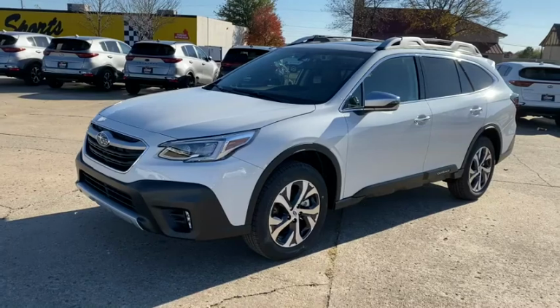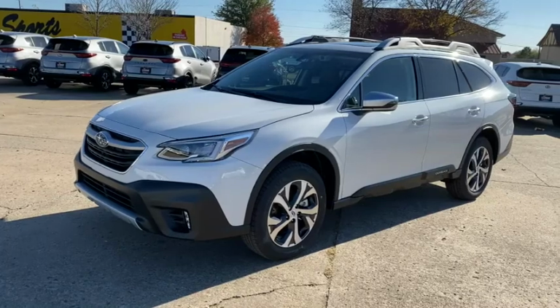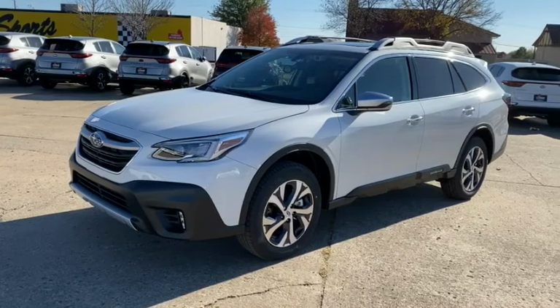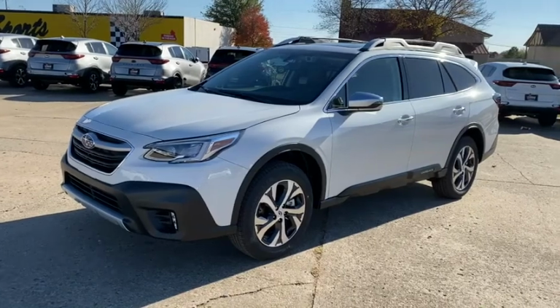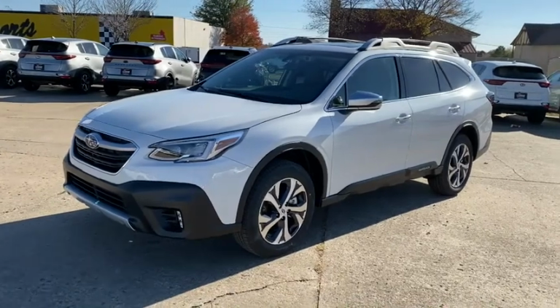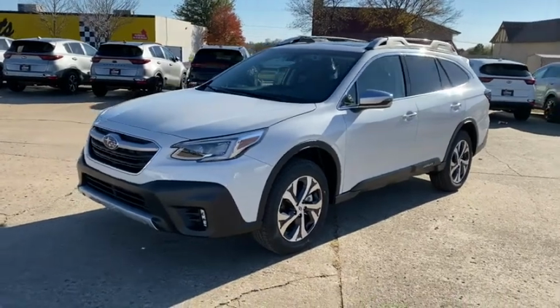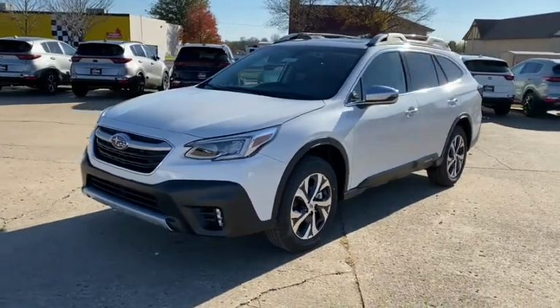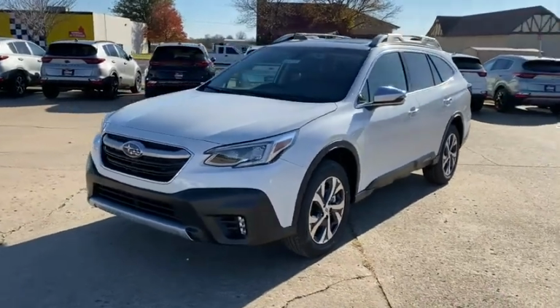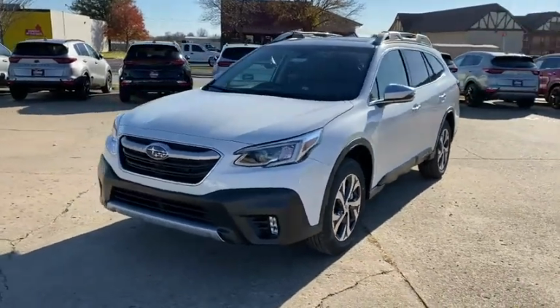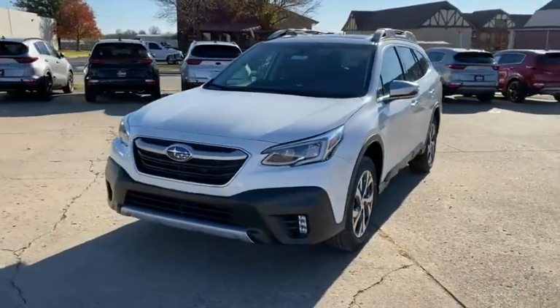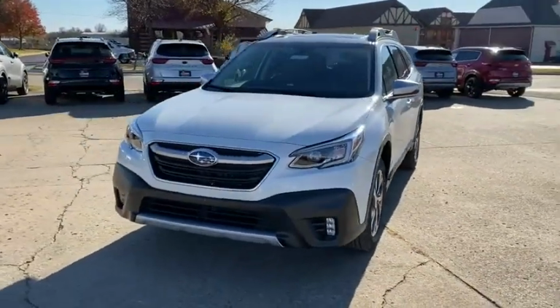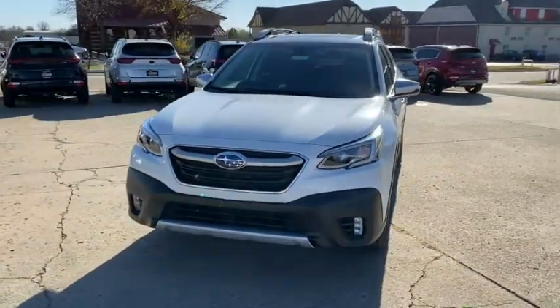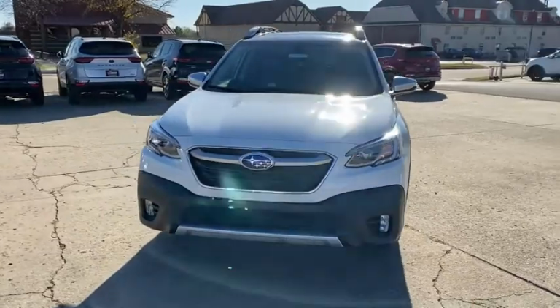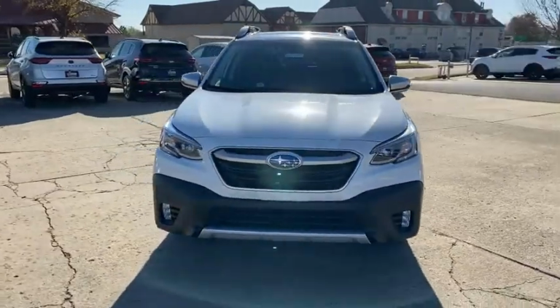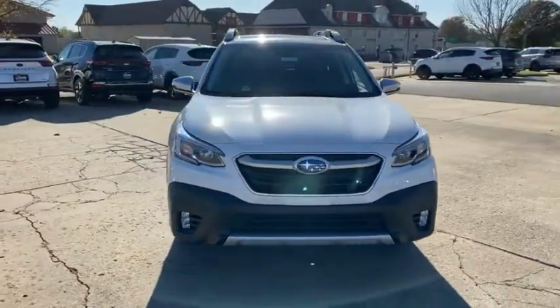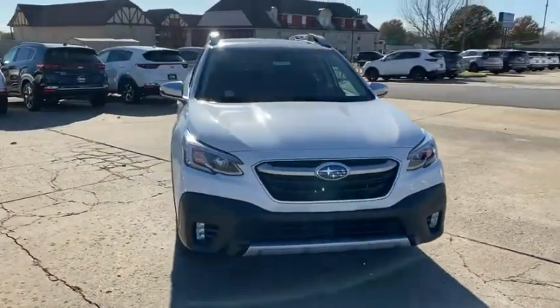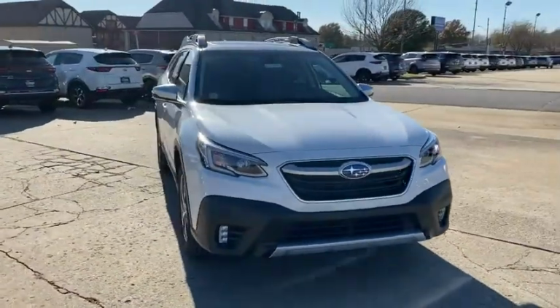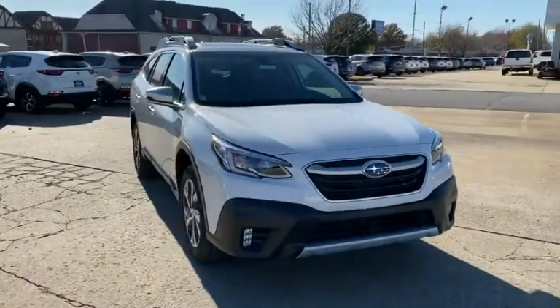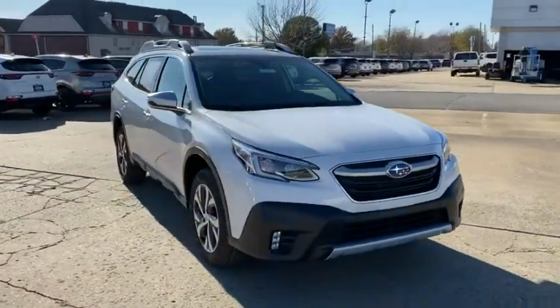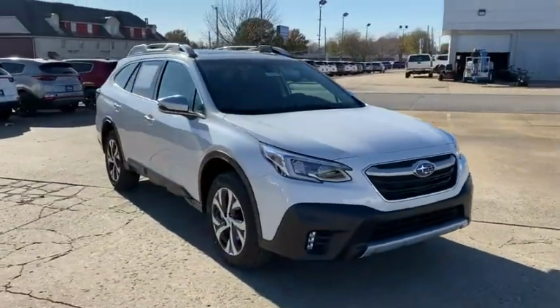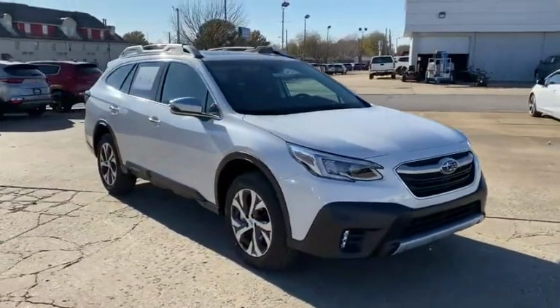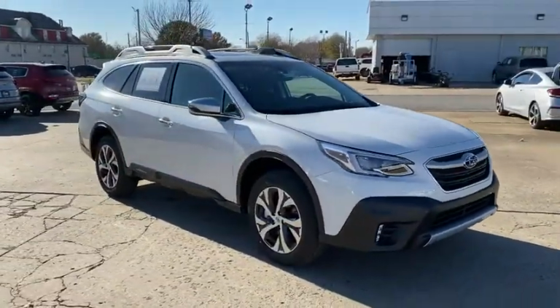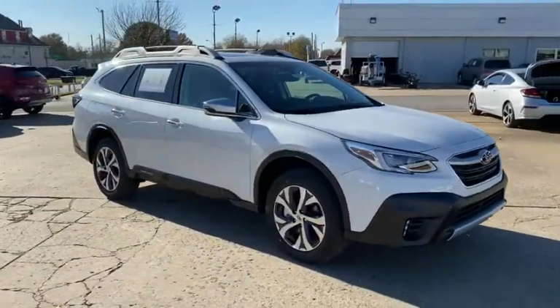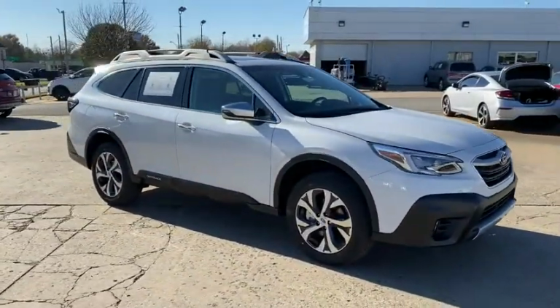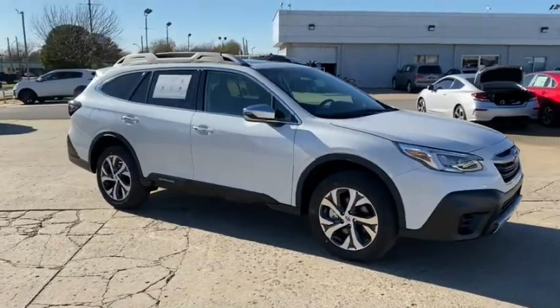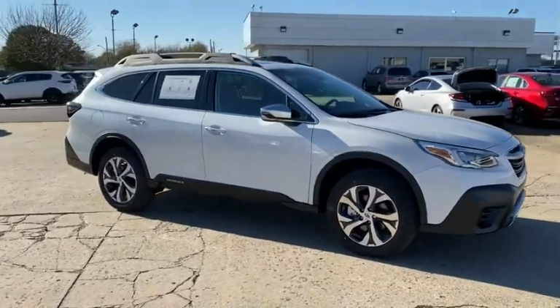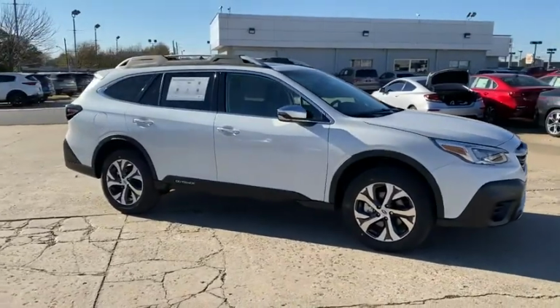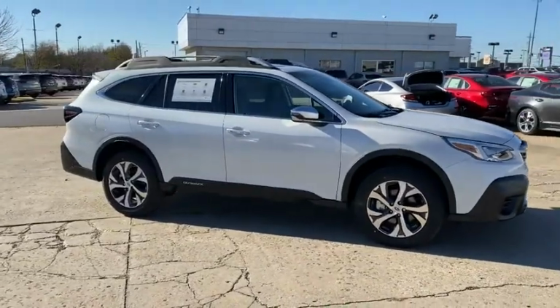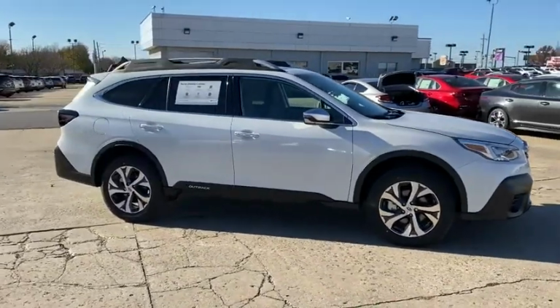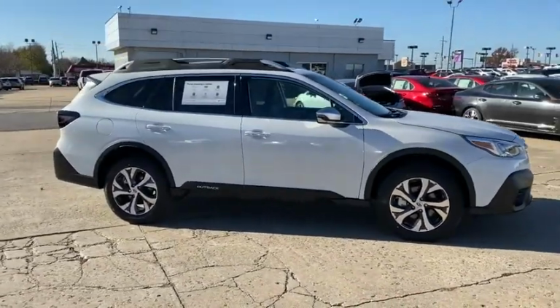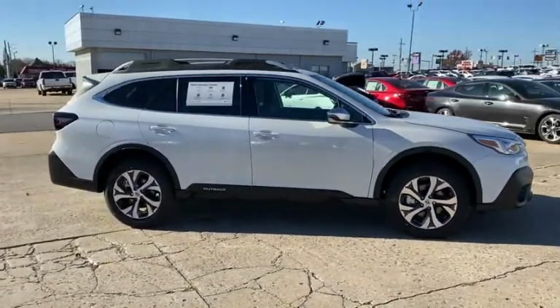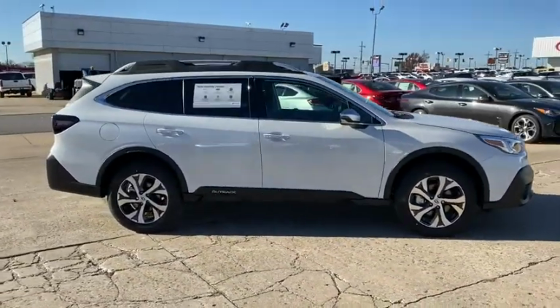Check out this 2021 Subaru Outback. Get outside and explore in comfort in this feature-rich Outback. Rugged, safe, and built to last, this capable compact SUV is your reliable partner on every adventure.